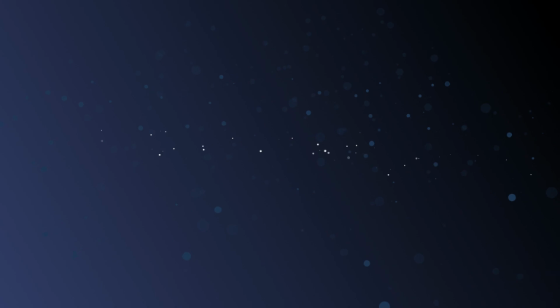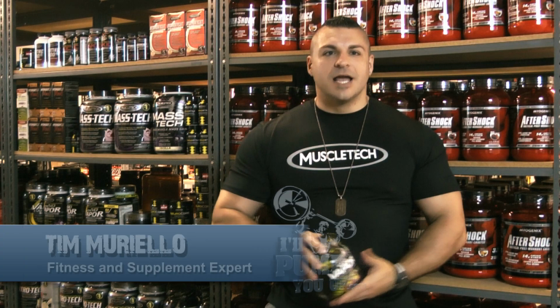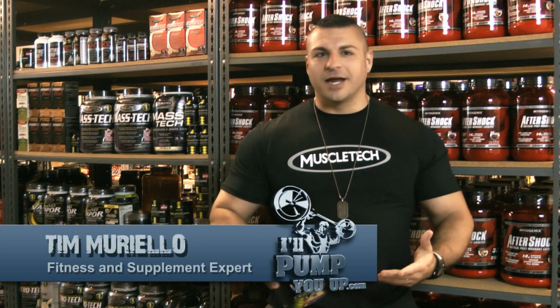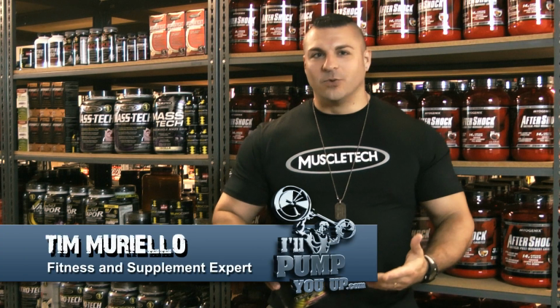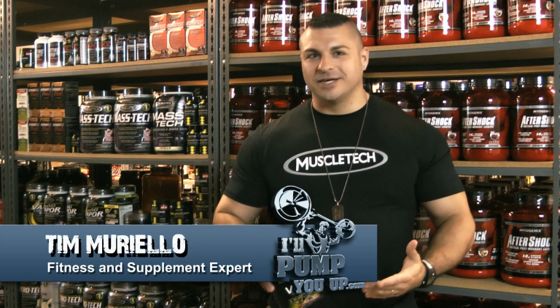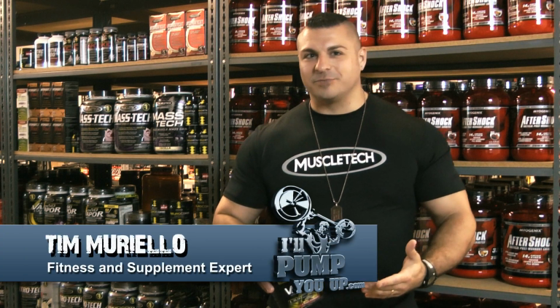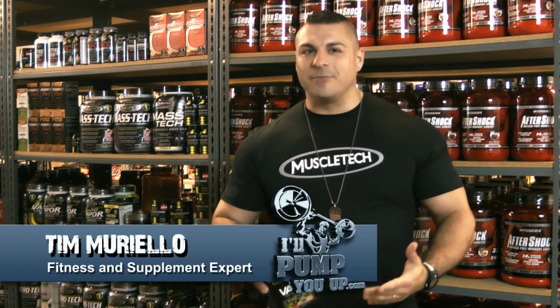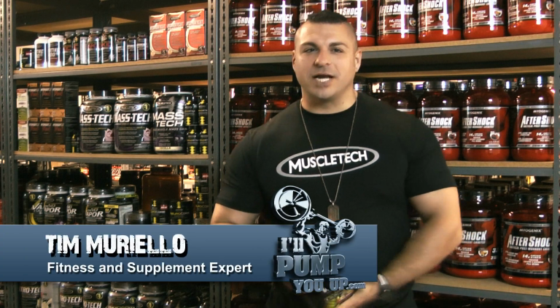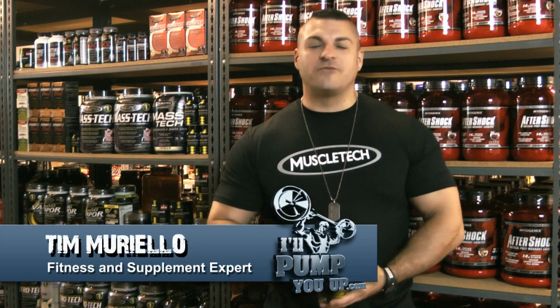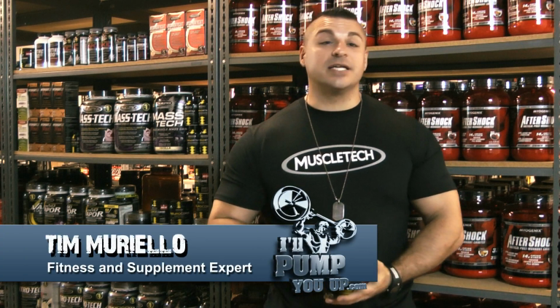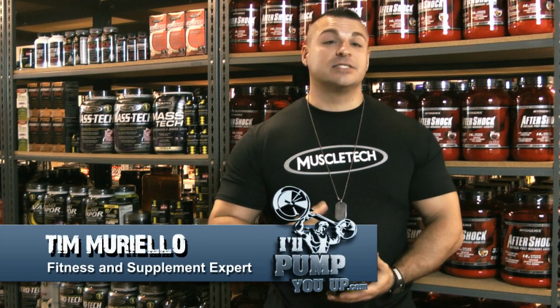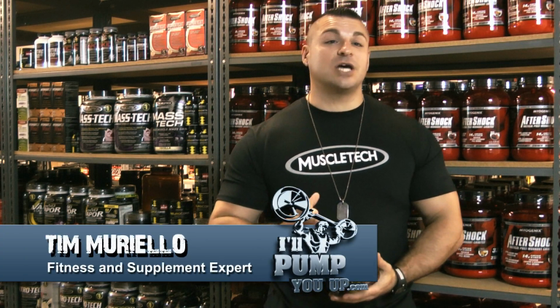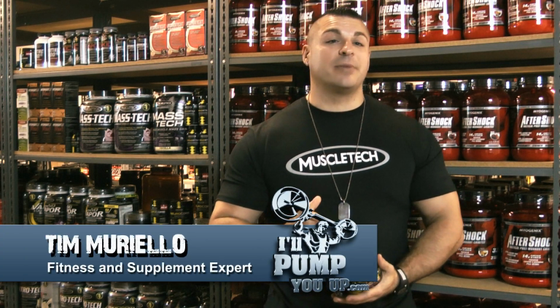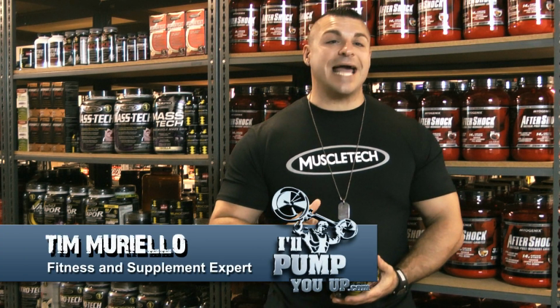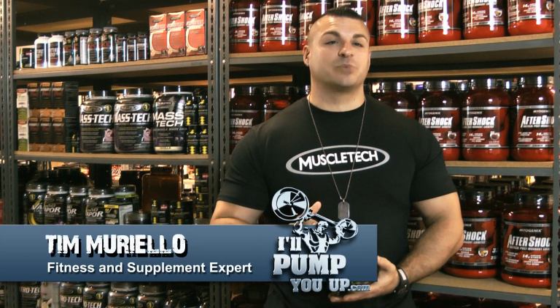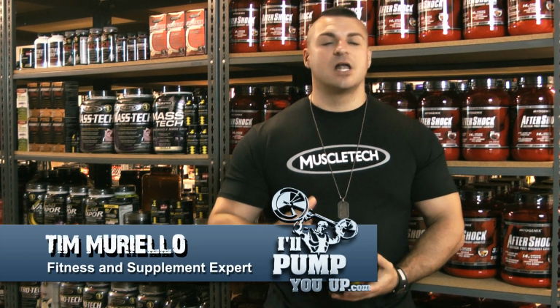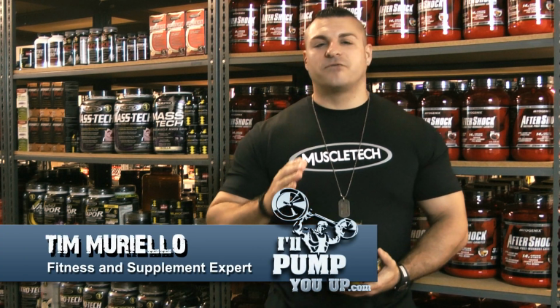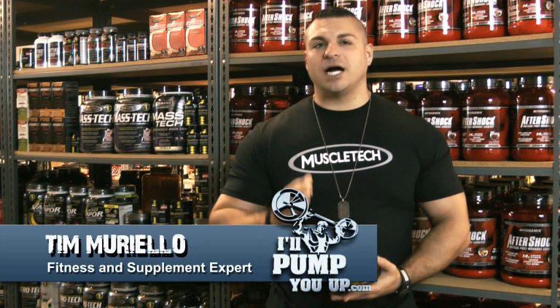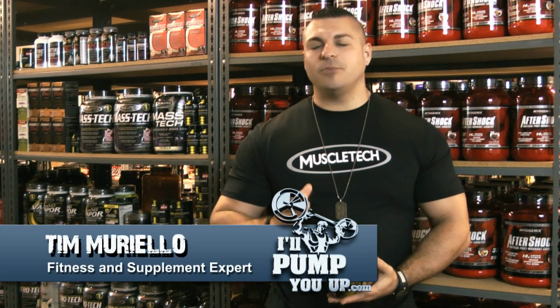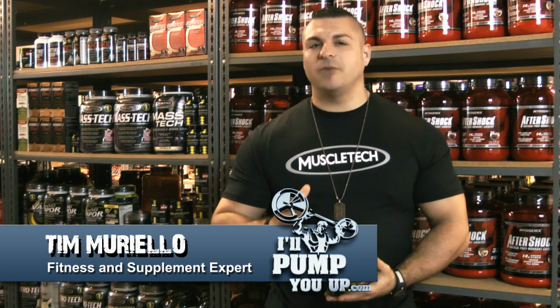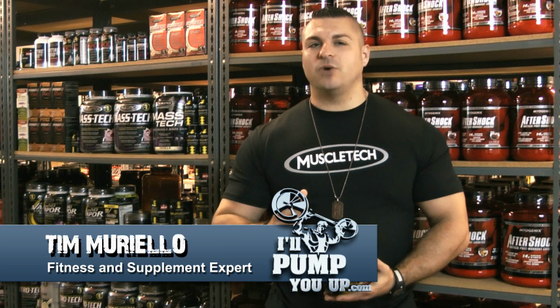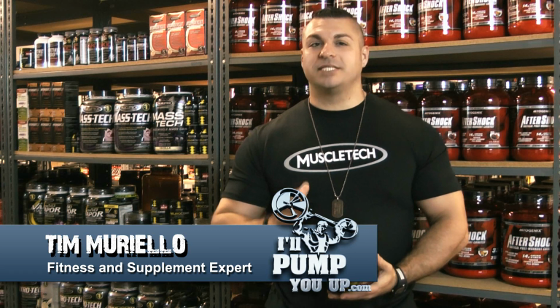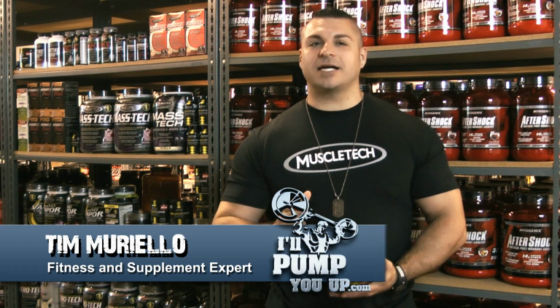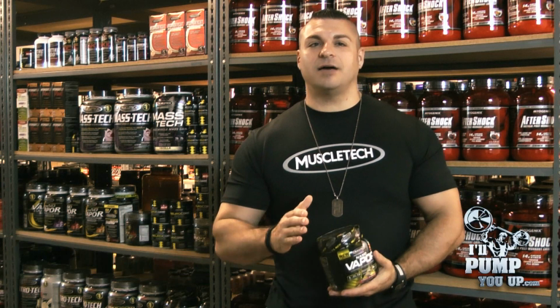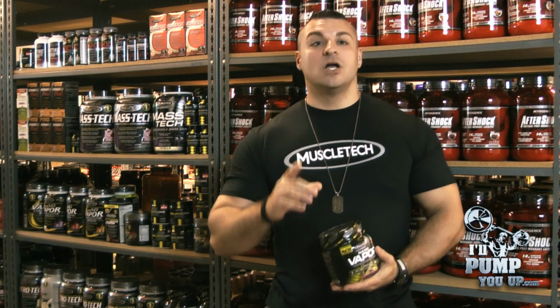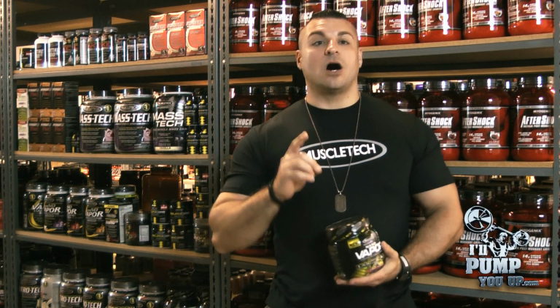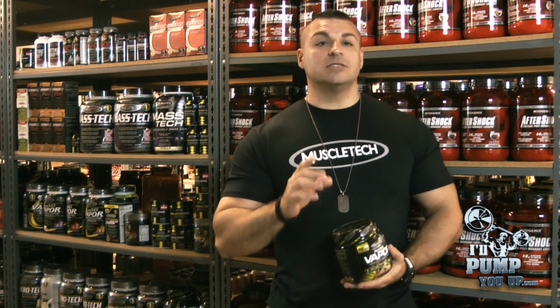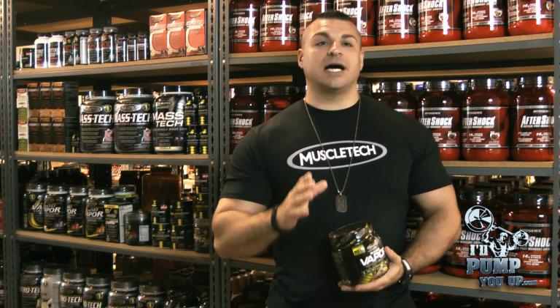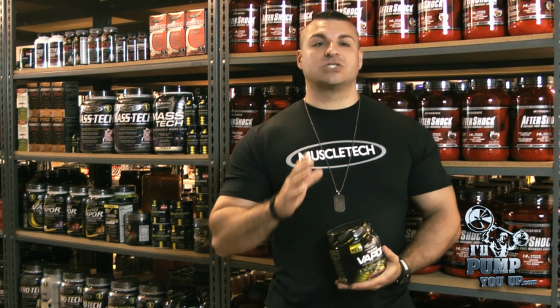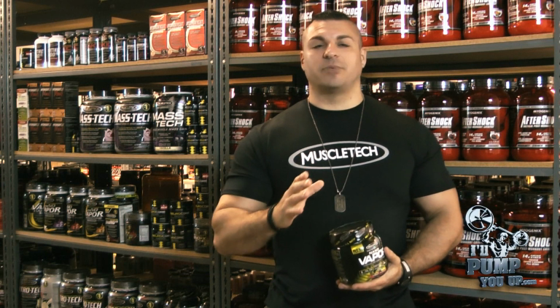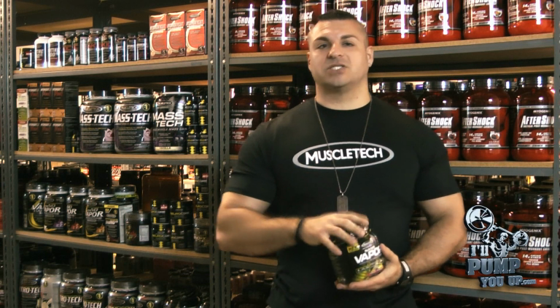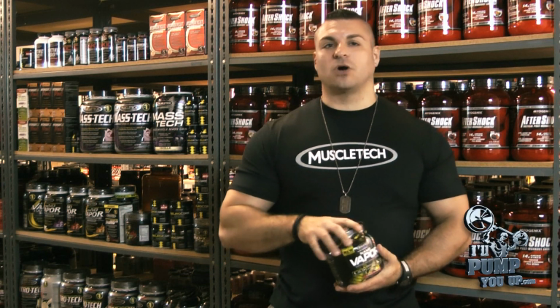Hey, what's up? Tim Muriello, fitness and supplement expert for ILLPumpYouUp.com online supplement store.